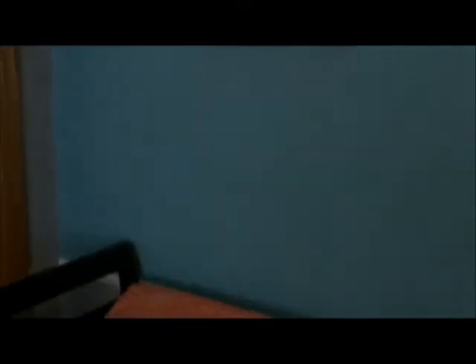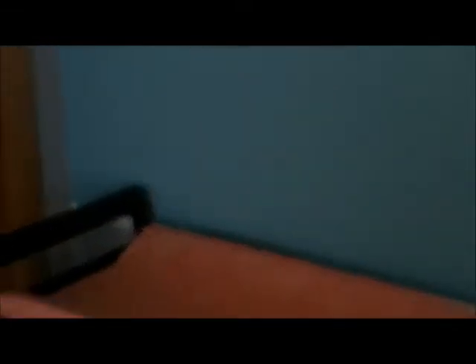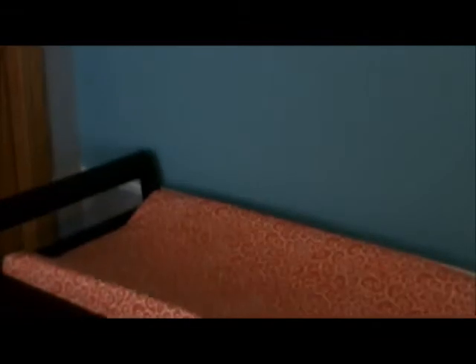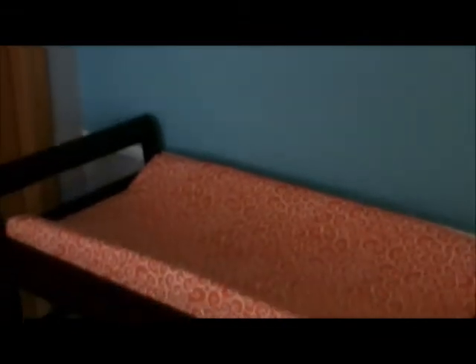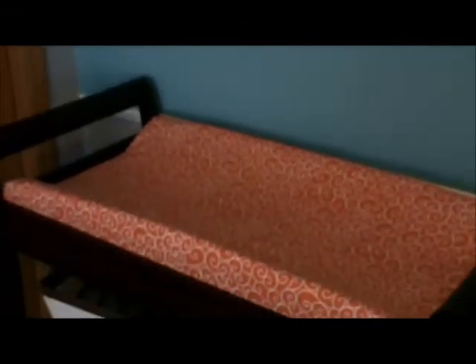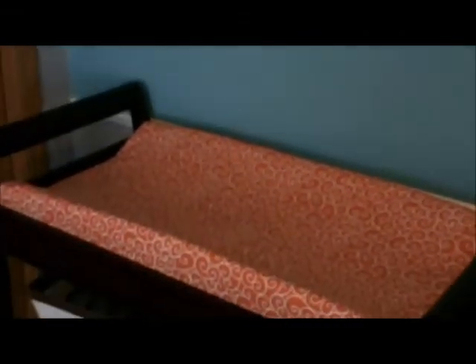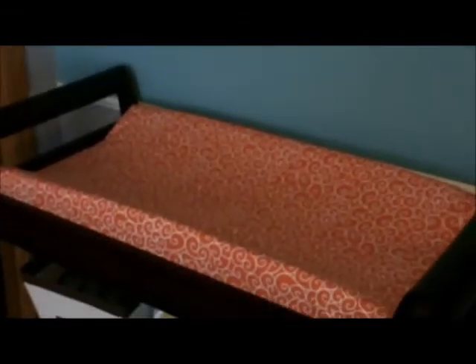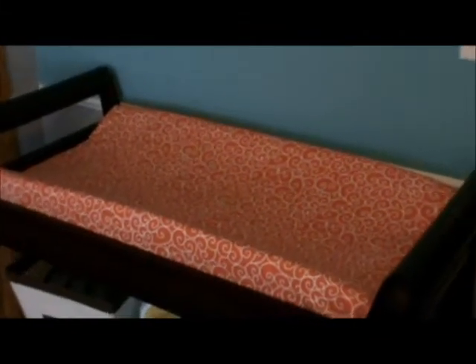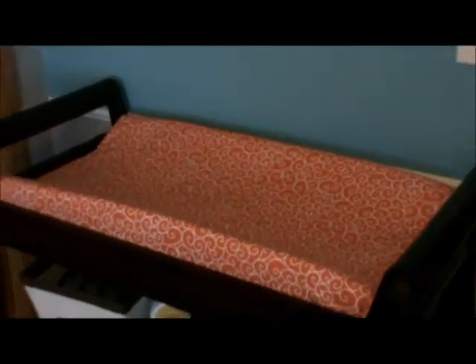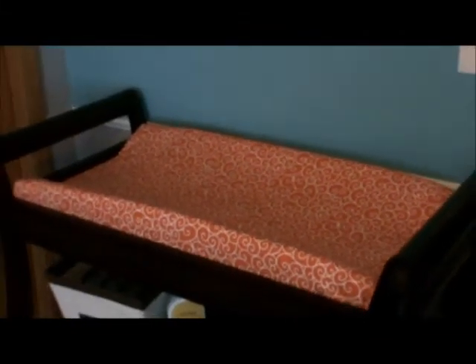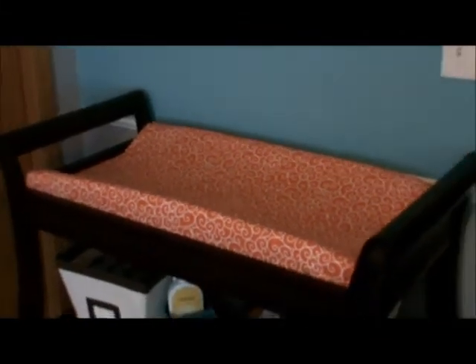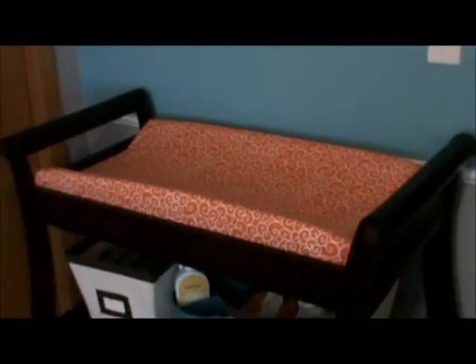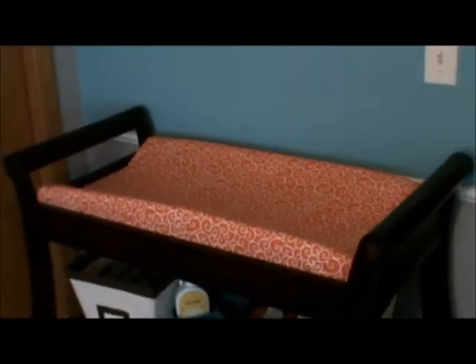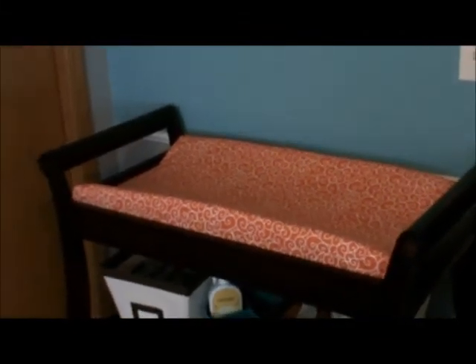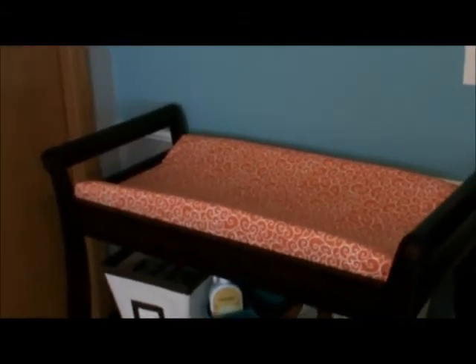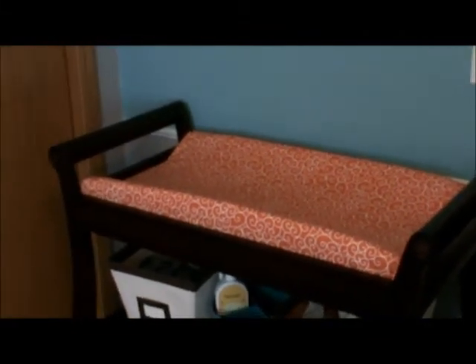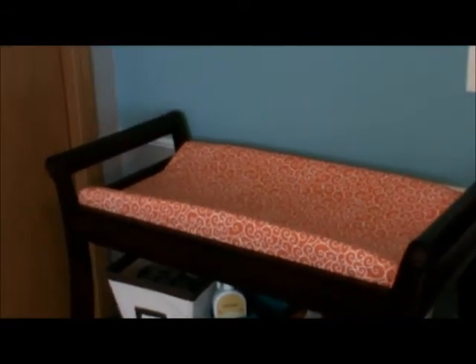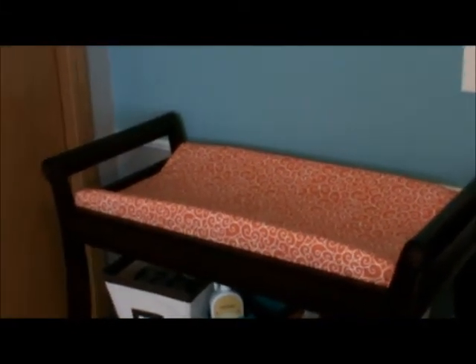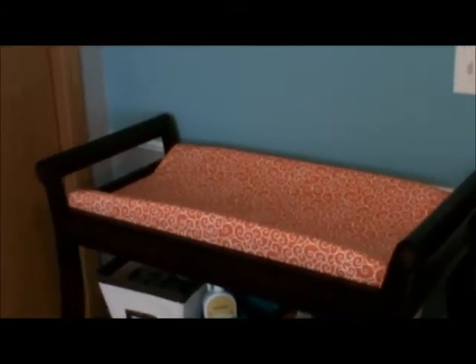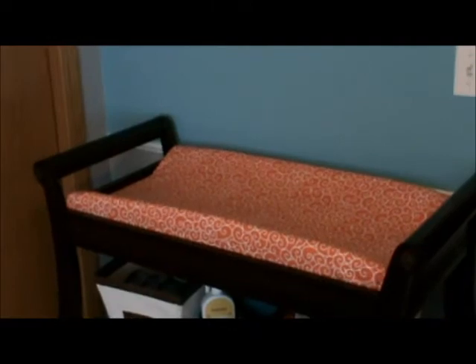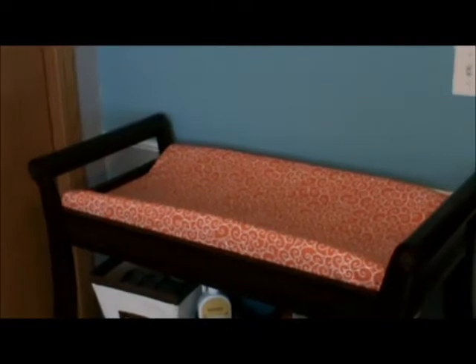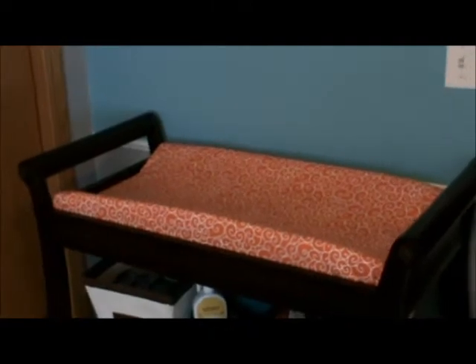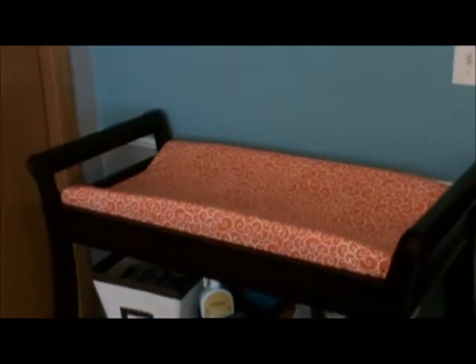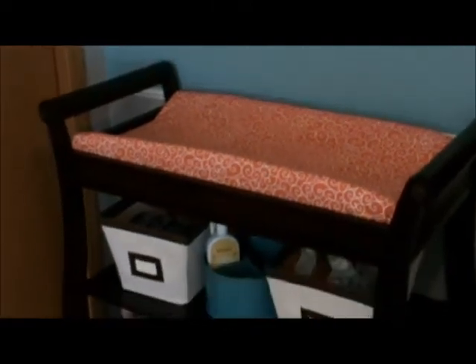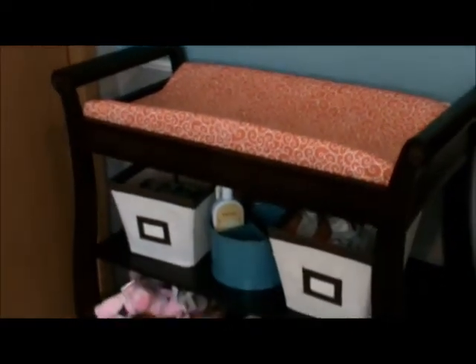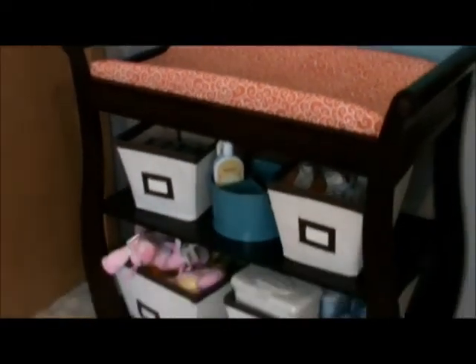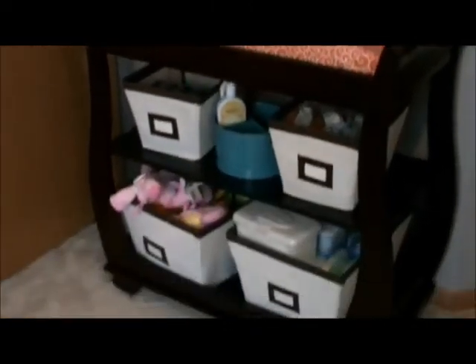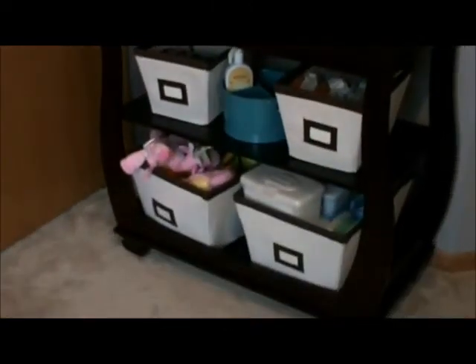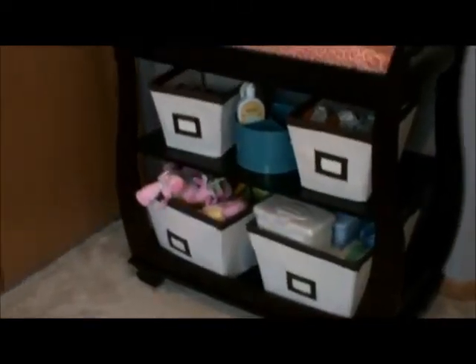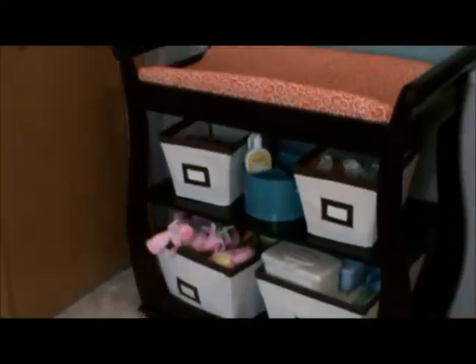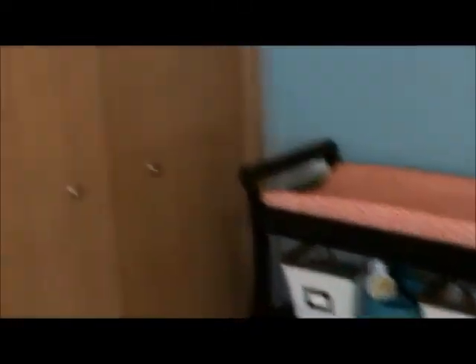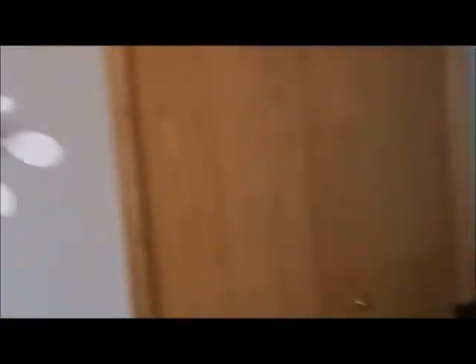And lastly is the changing pad cover that I sewed a couple of. And I think that concludes the tour of the nursery.